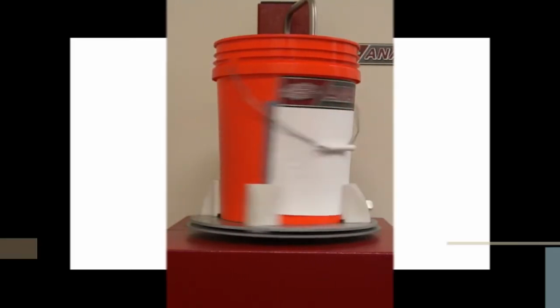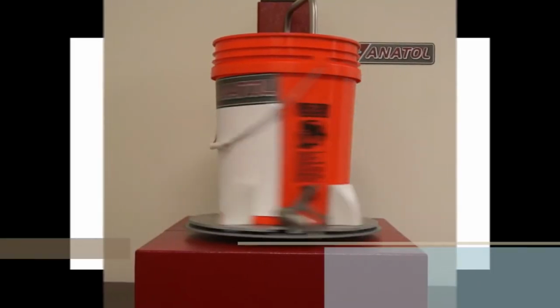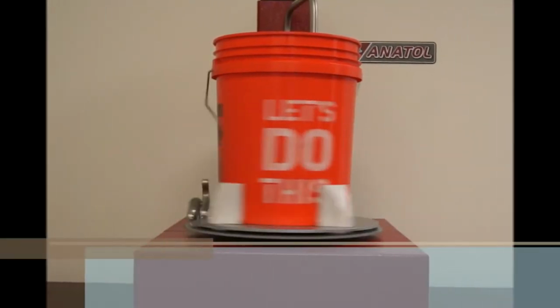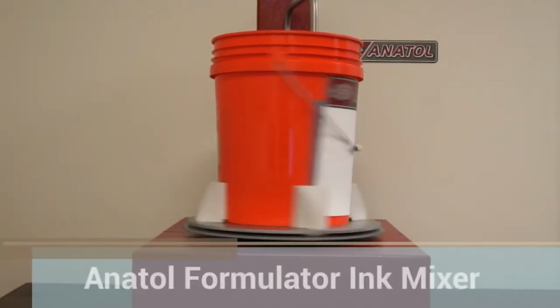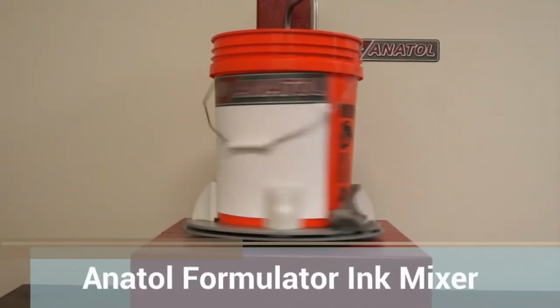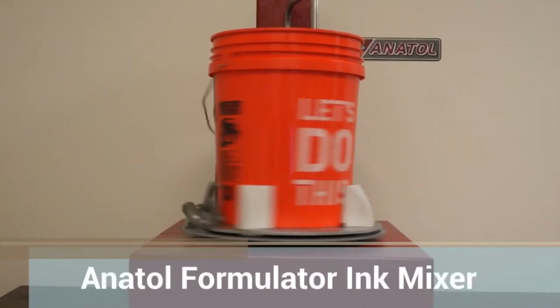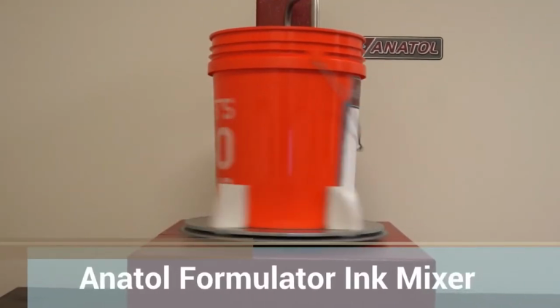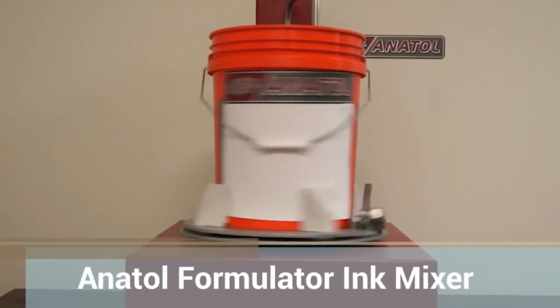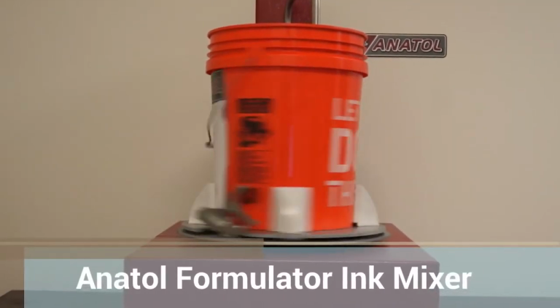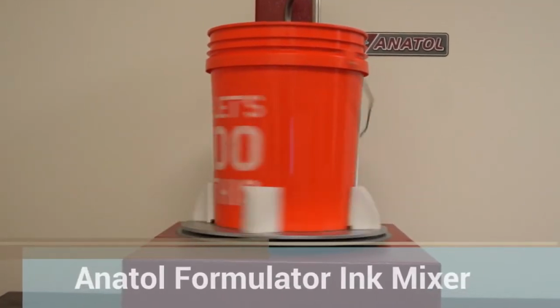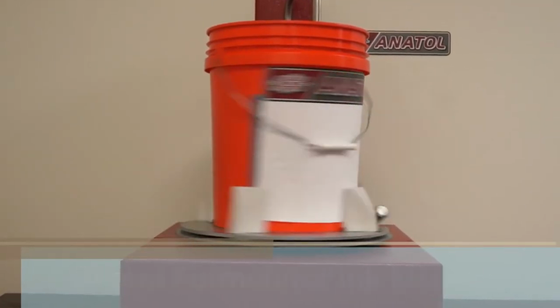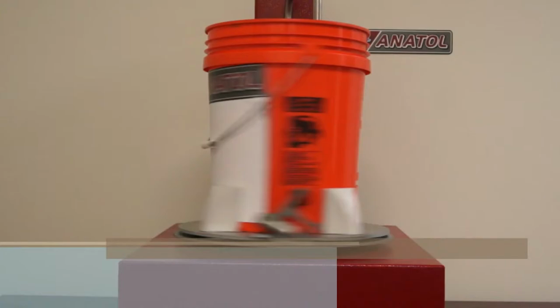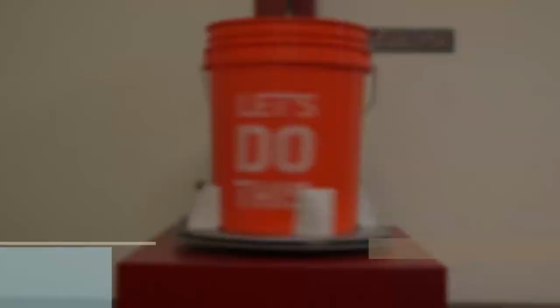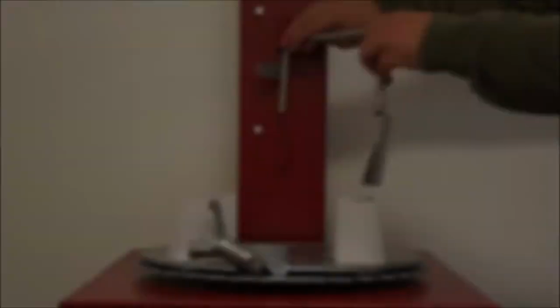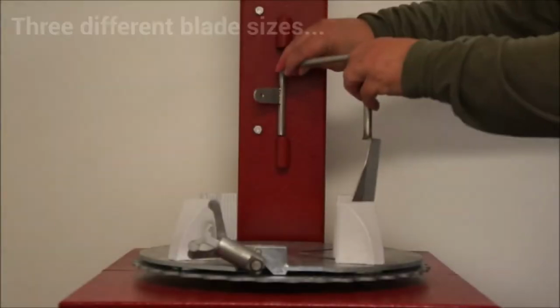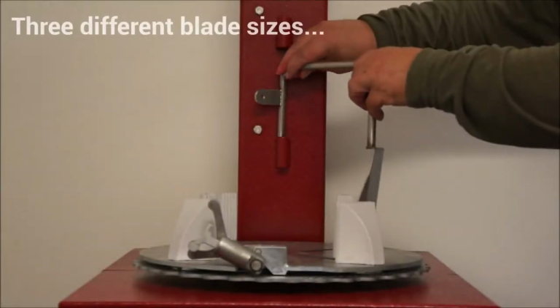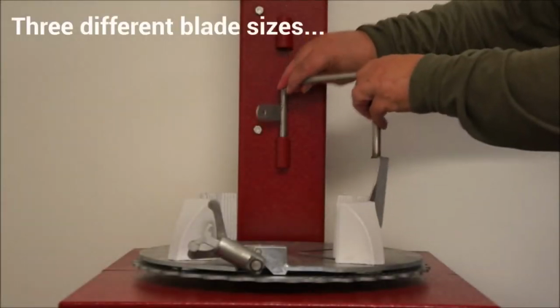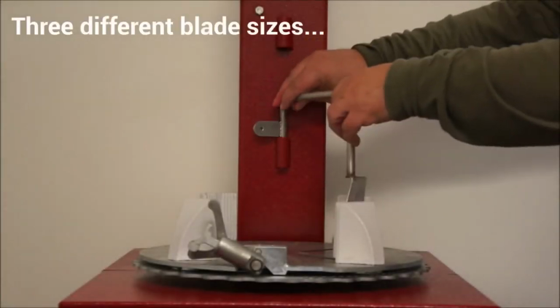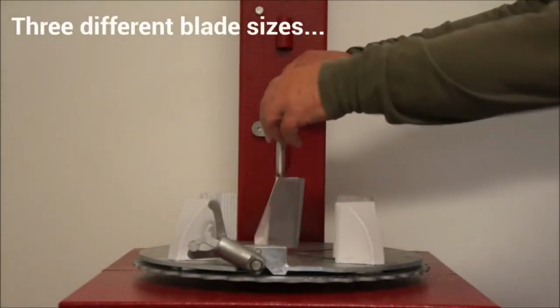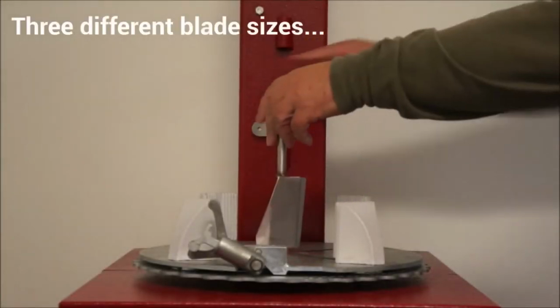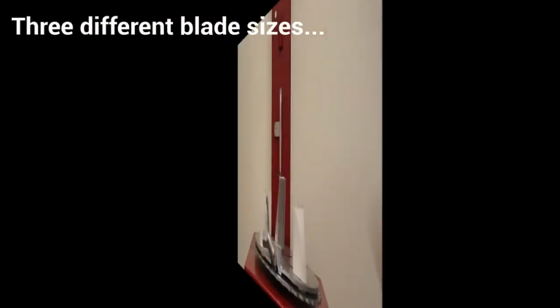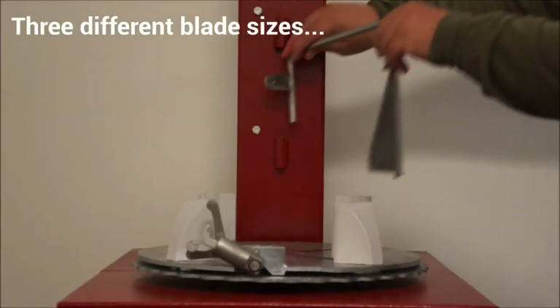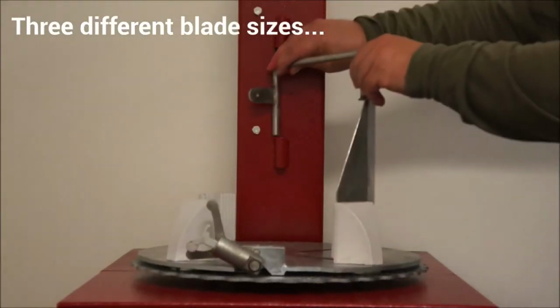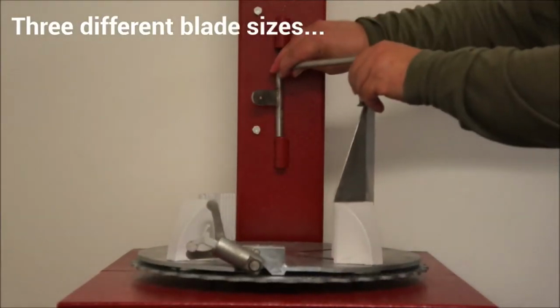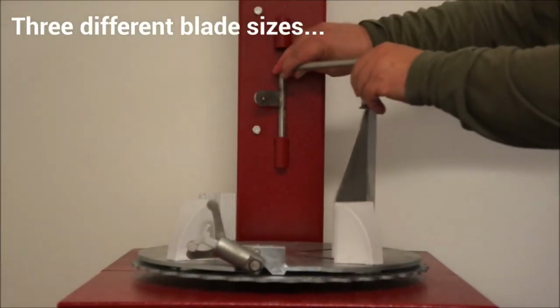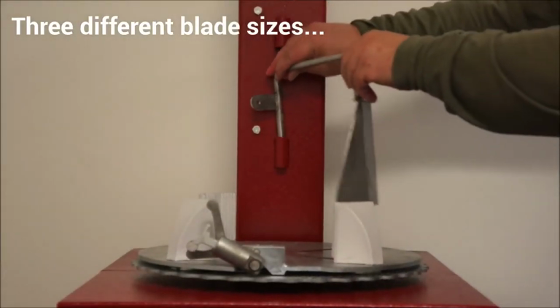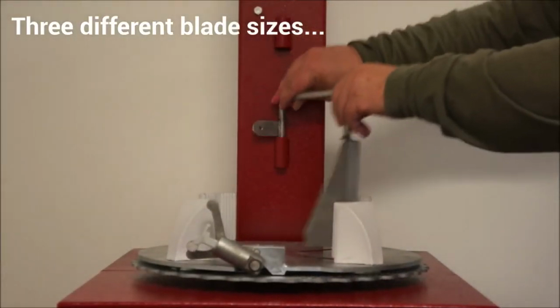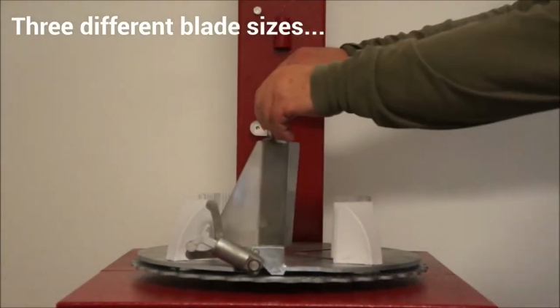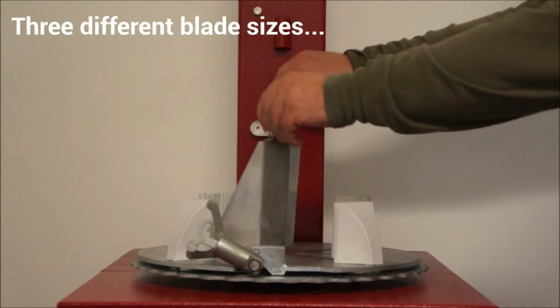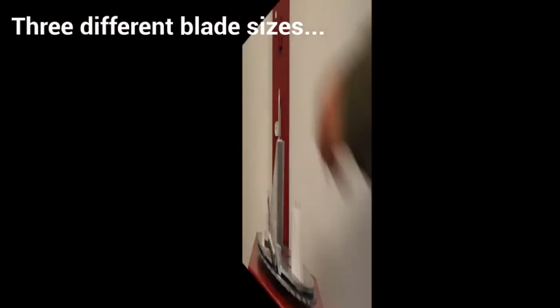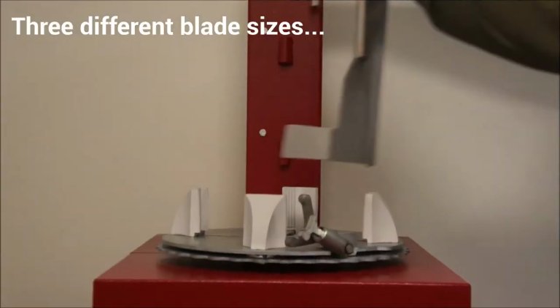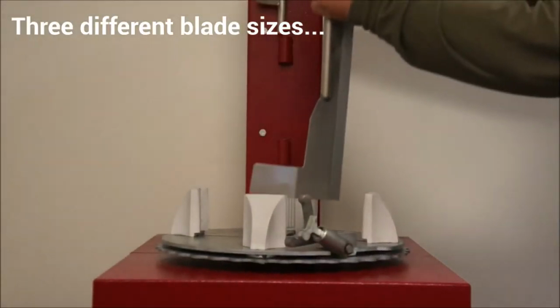Anatole's new formula. Whether you're mixing a quart, gallon, or five-gallon bucket, Anatole includes three separate mixing blades.